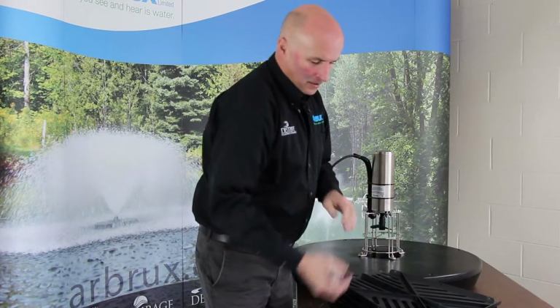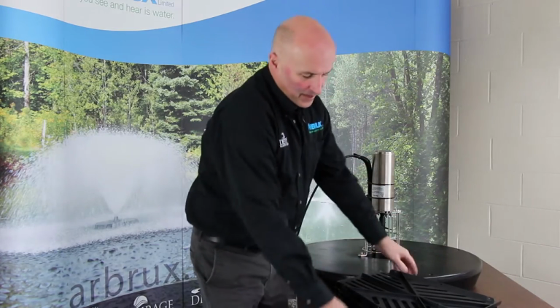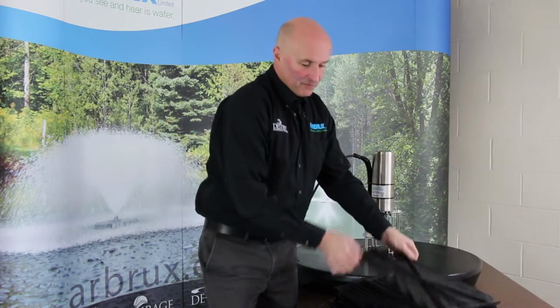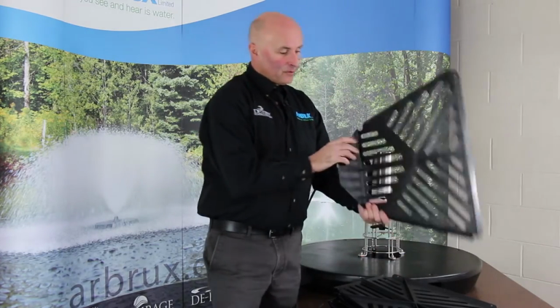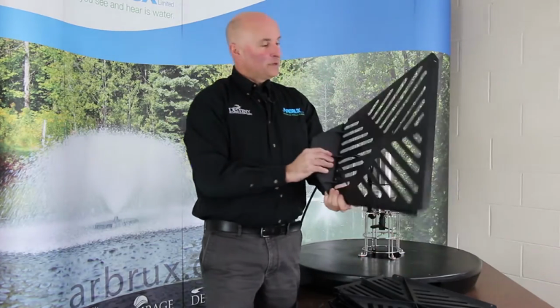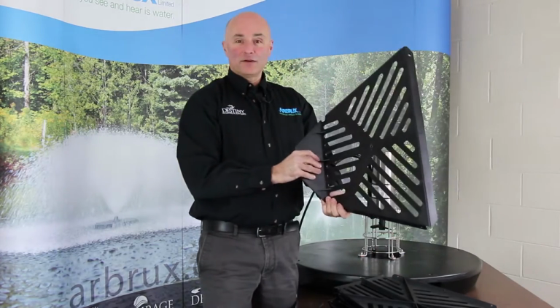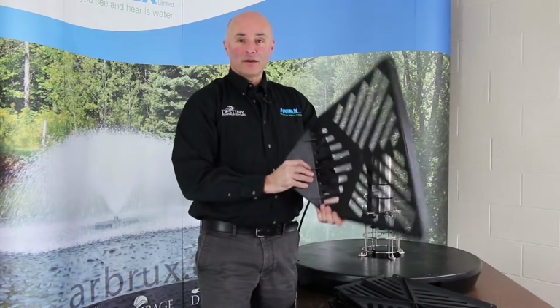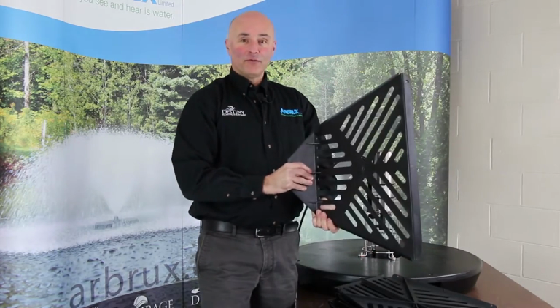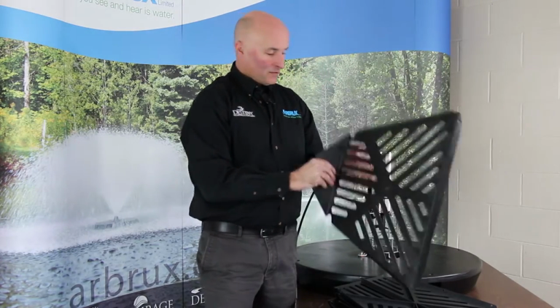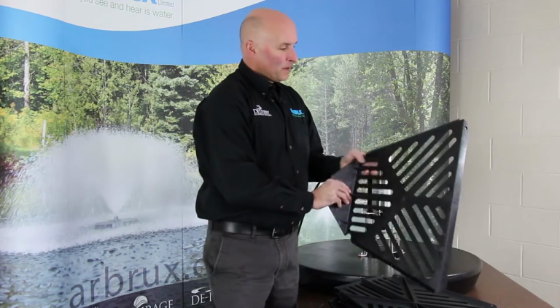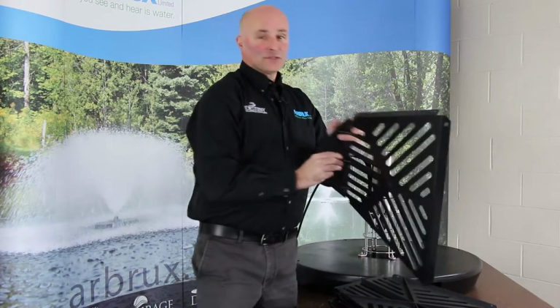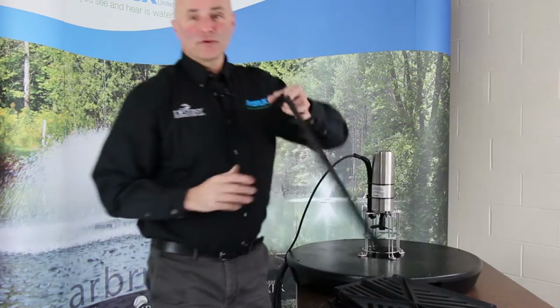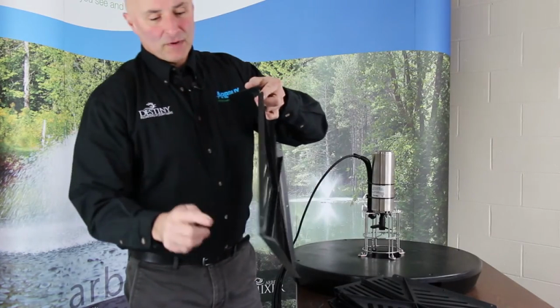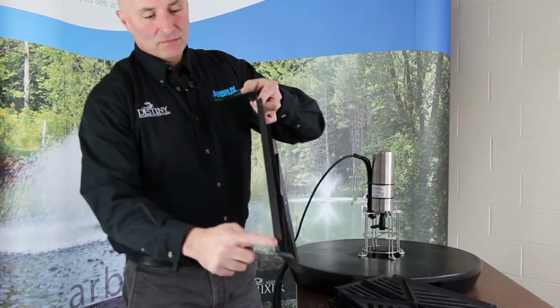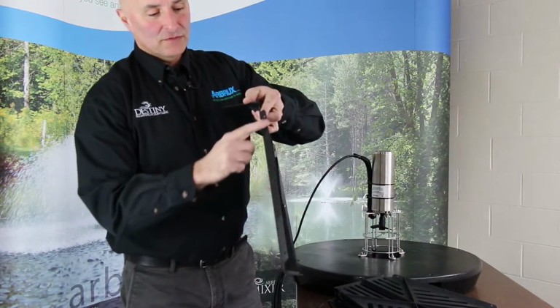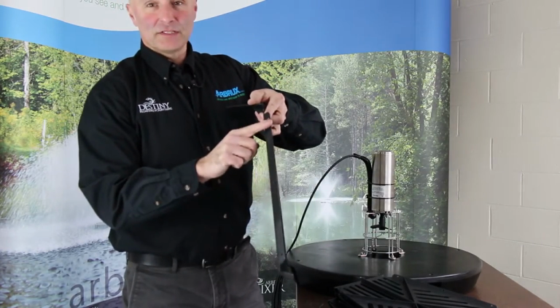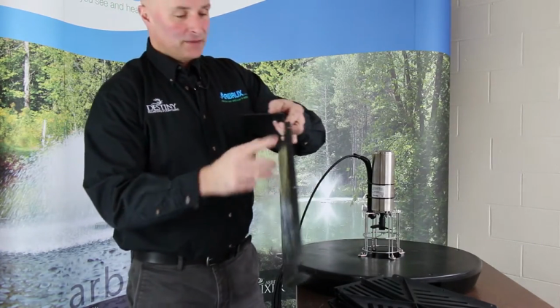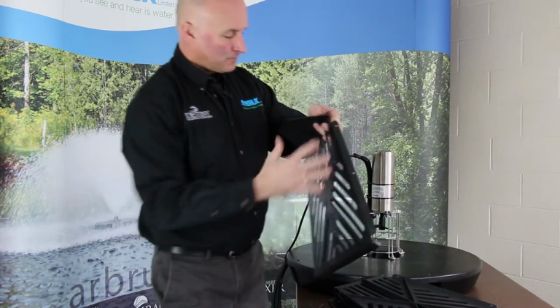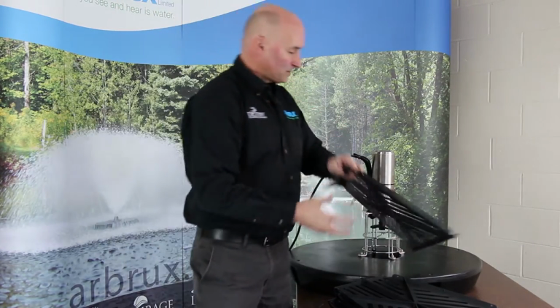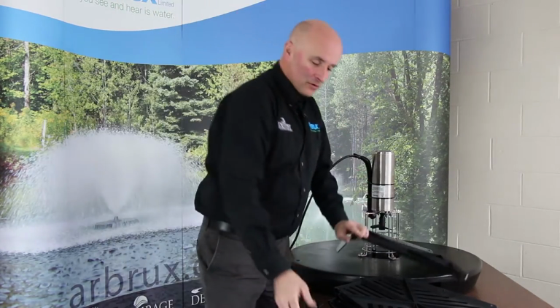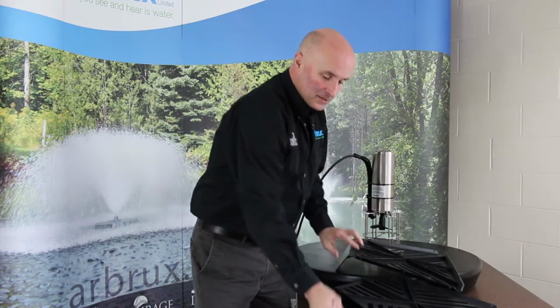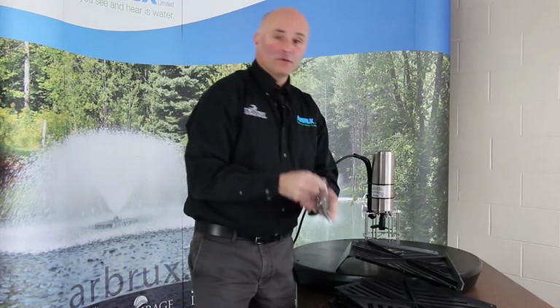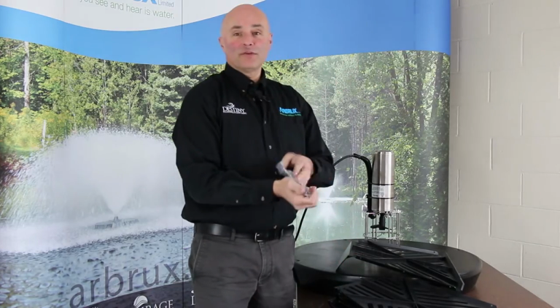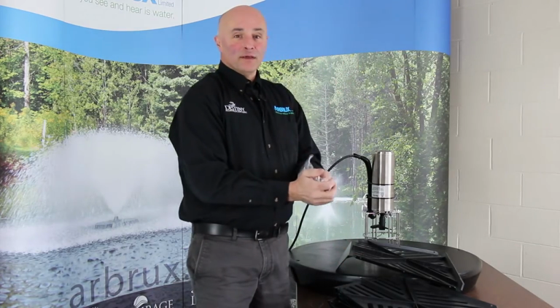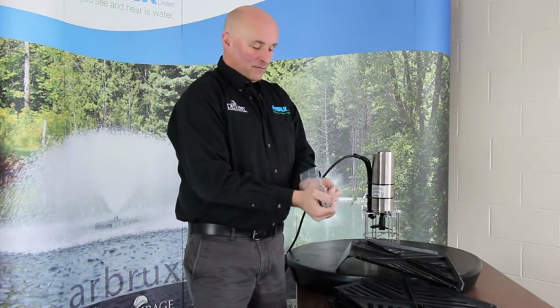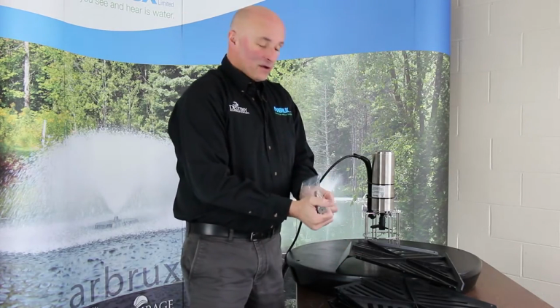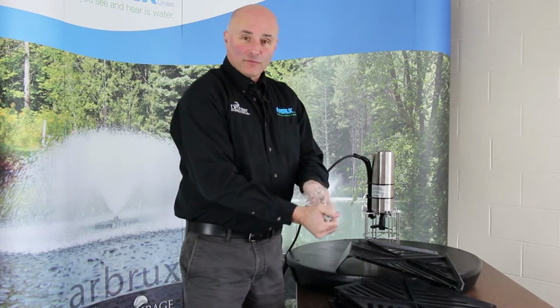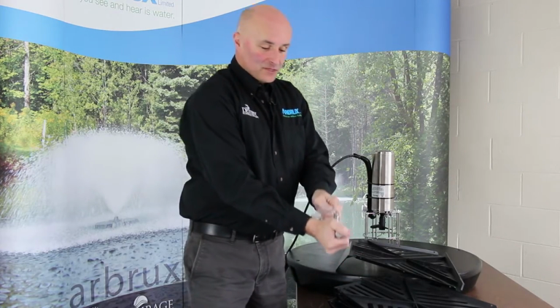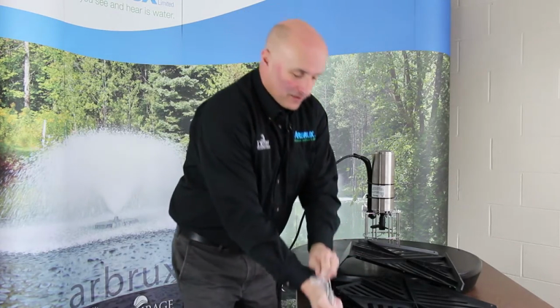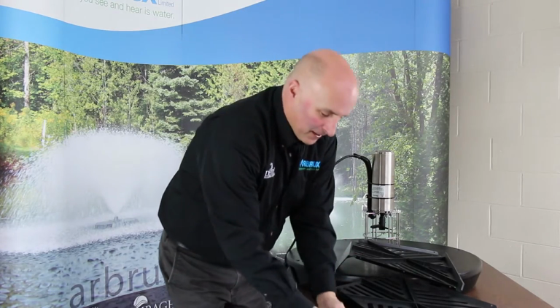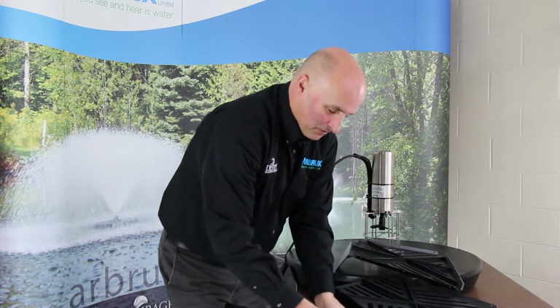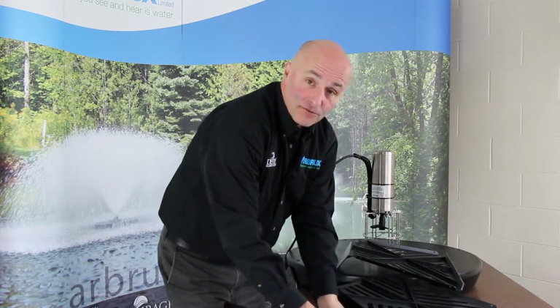So what you have is four pieces here that are going to get bolted together. There are three spots — one, two, three — on each side that you're going to put some quarter-twenty stainless steel bolts in, fasten all four sections together, and then it gets bolted to the float.